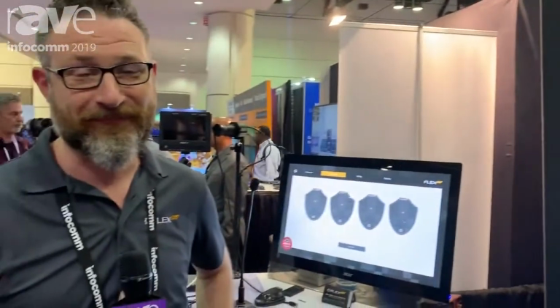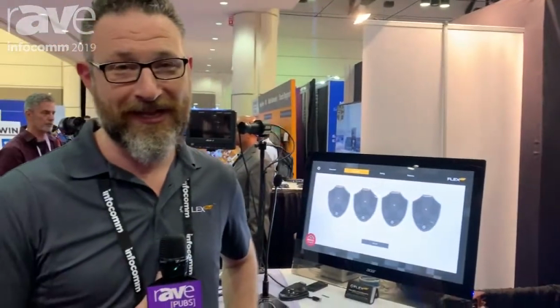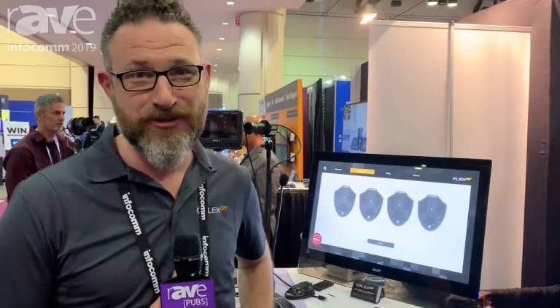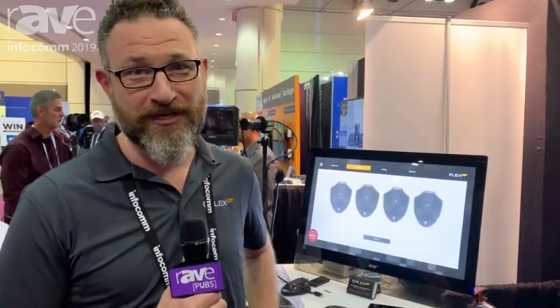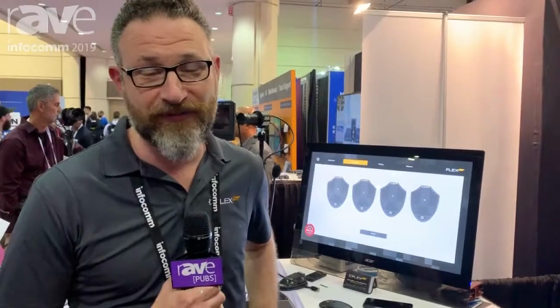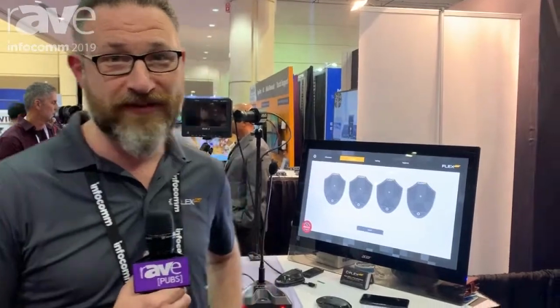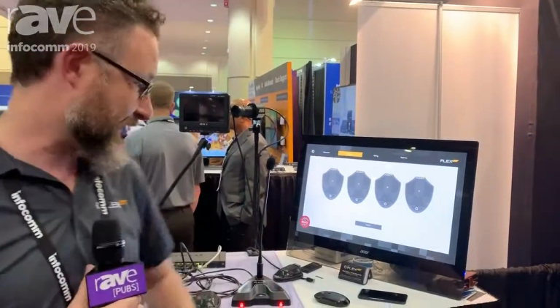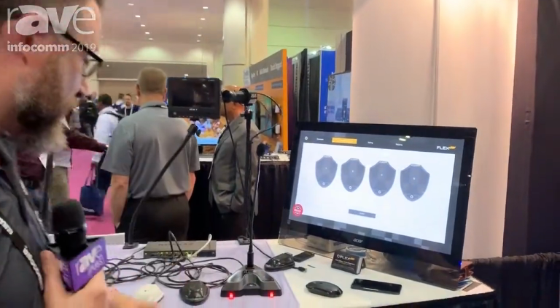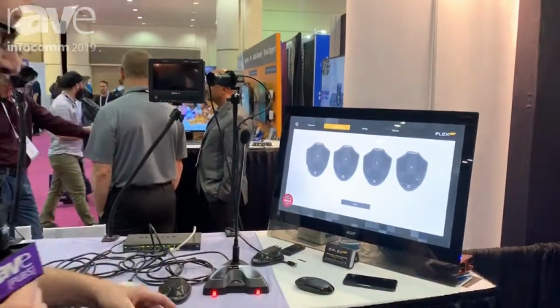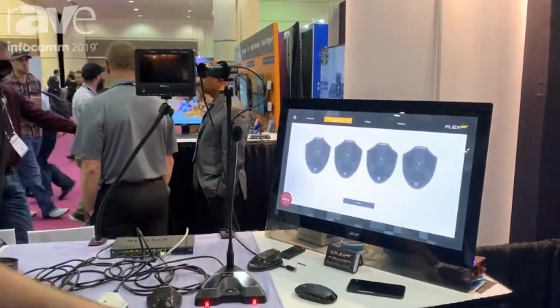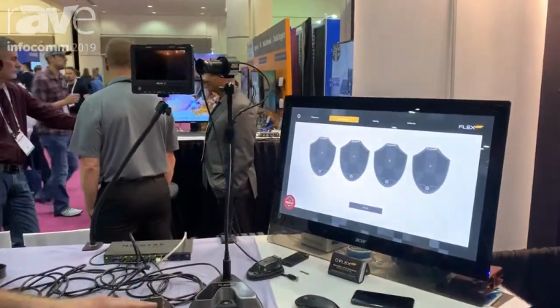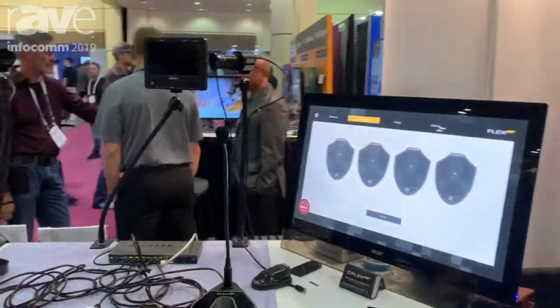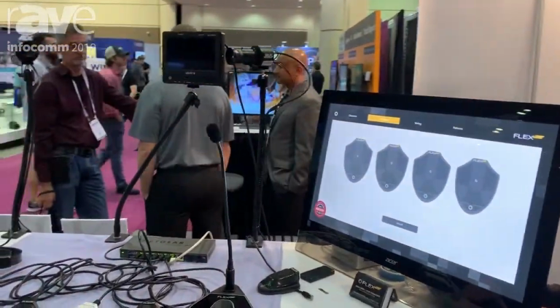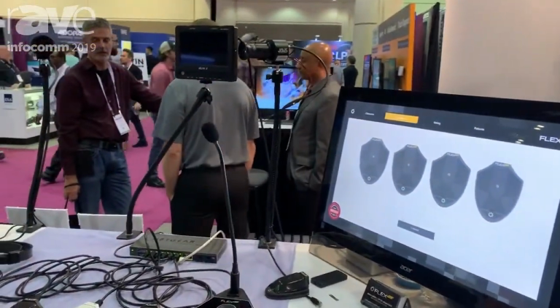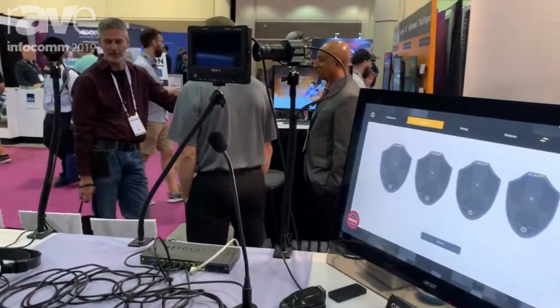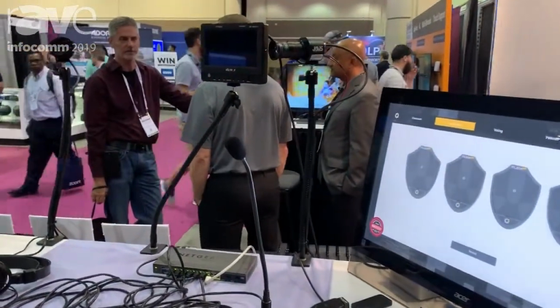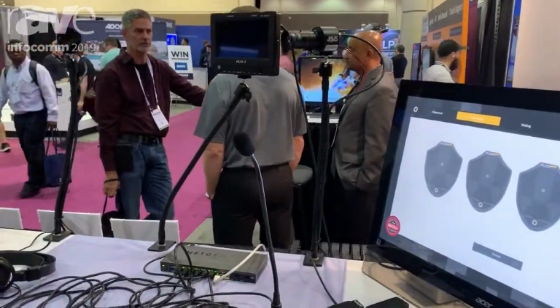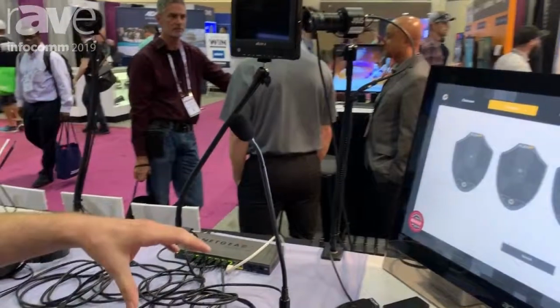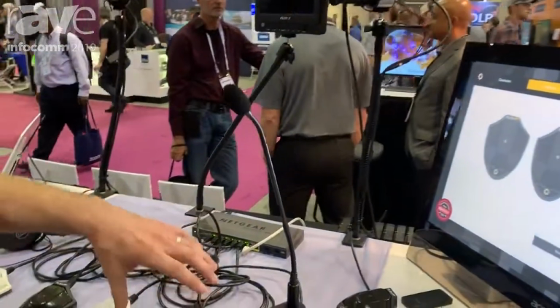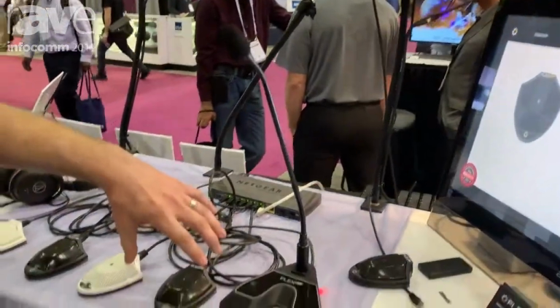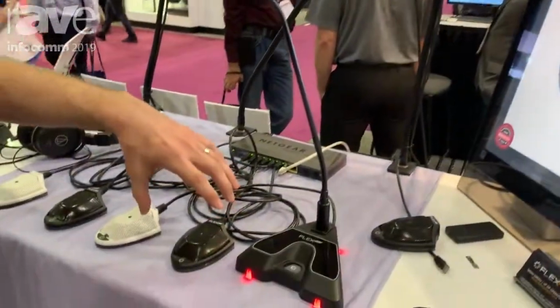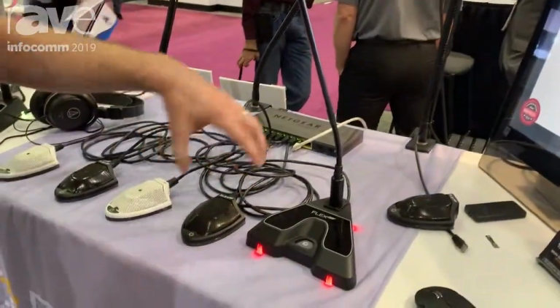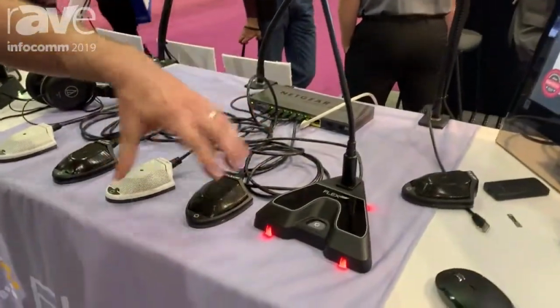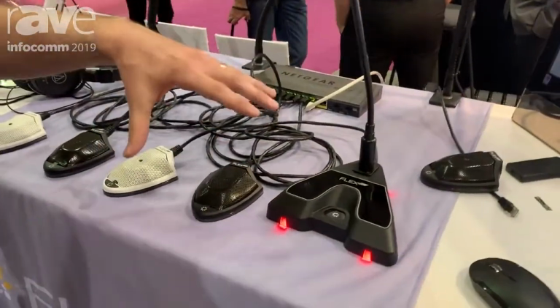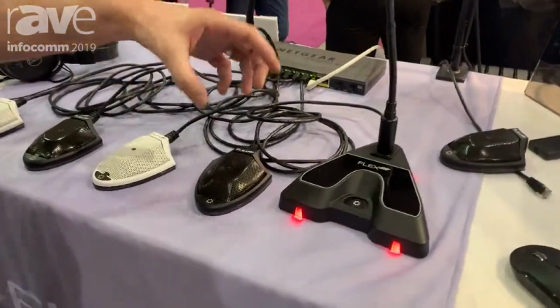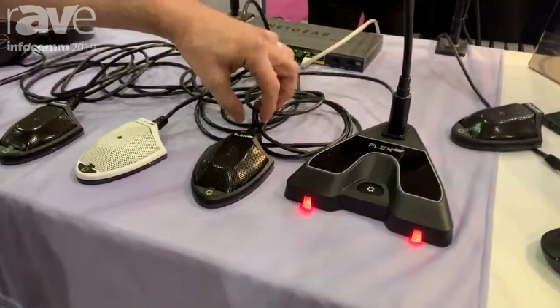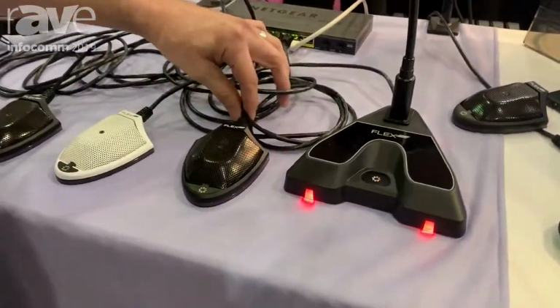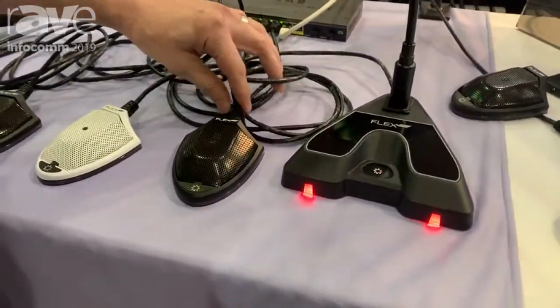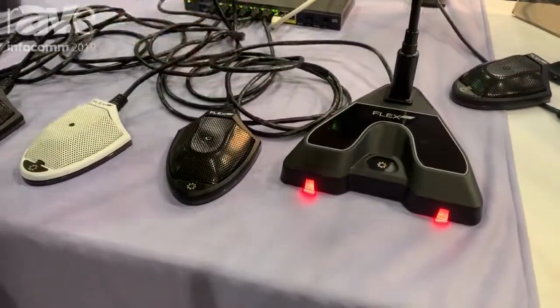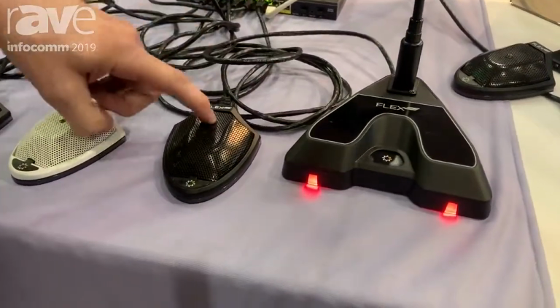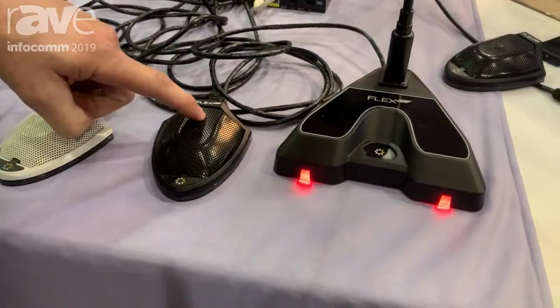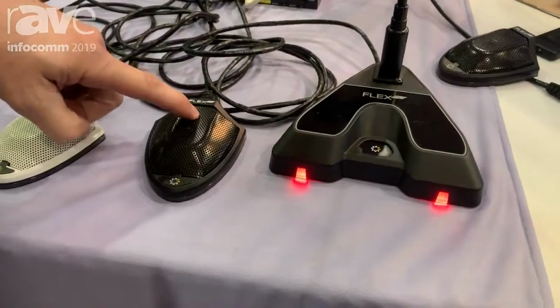Hi, I'm Andrew Green with Flex AV, and we're showing off our boundary-style Dante microphone. Because it's Dante and we've got a network connection, we're powering it over PoE.